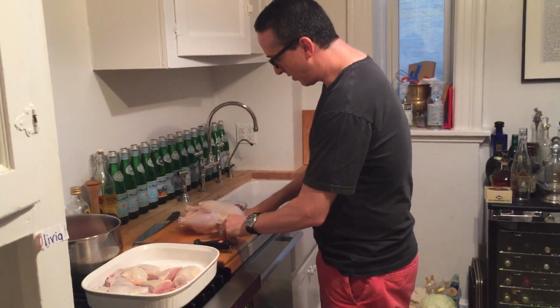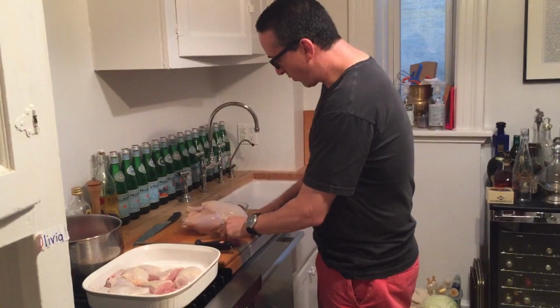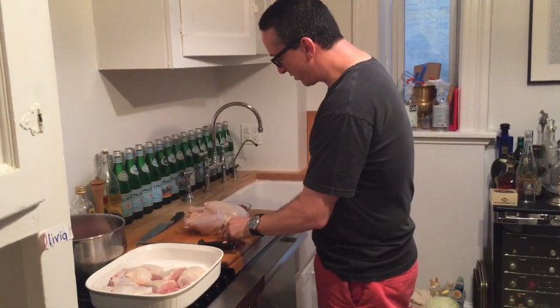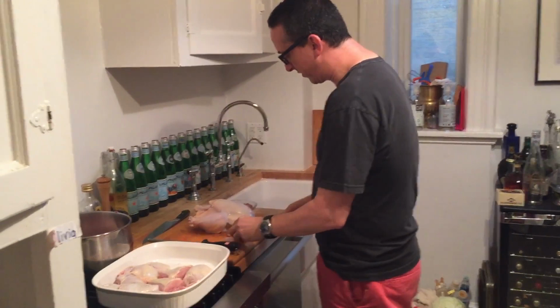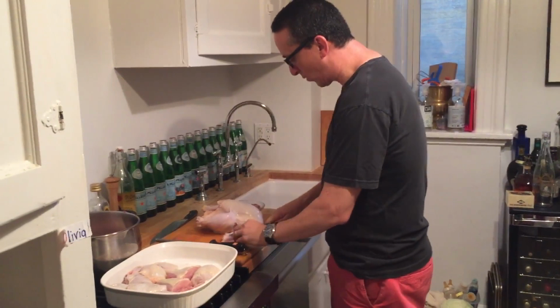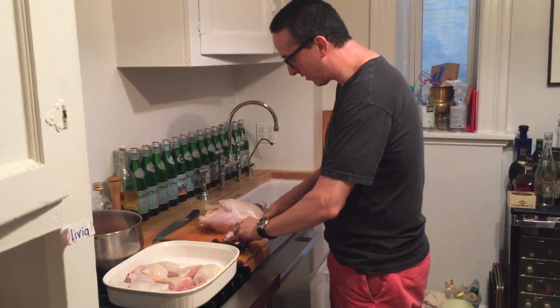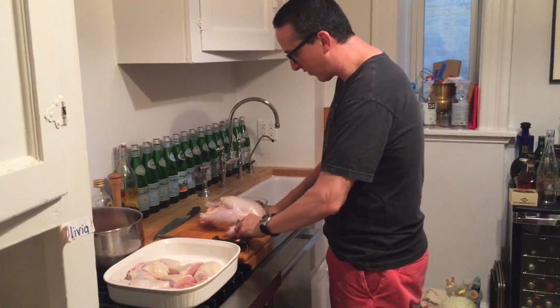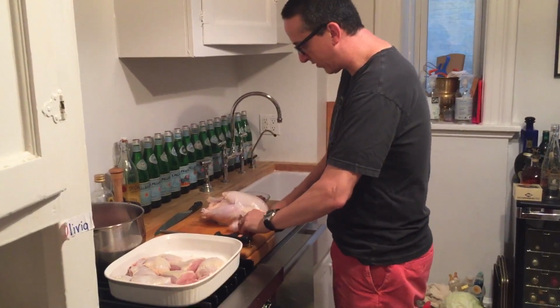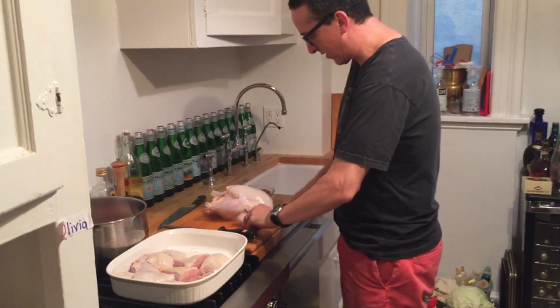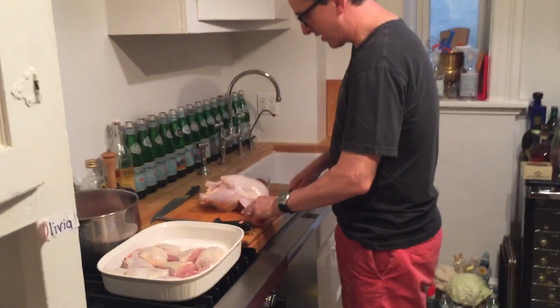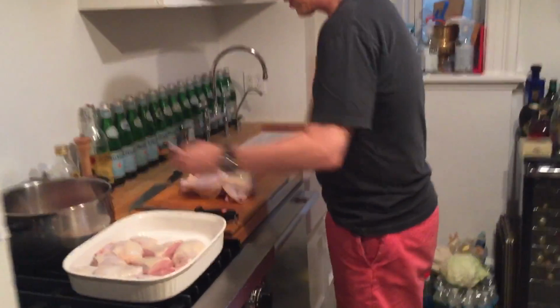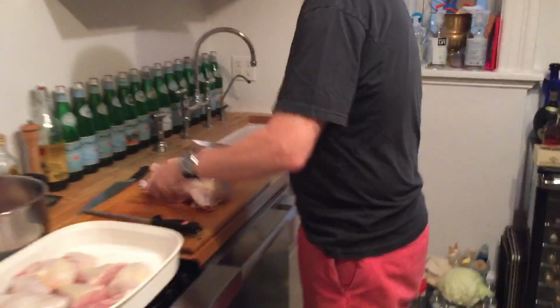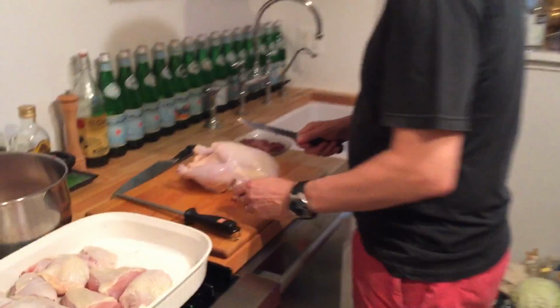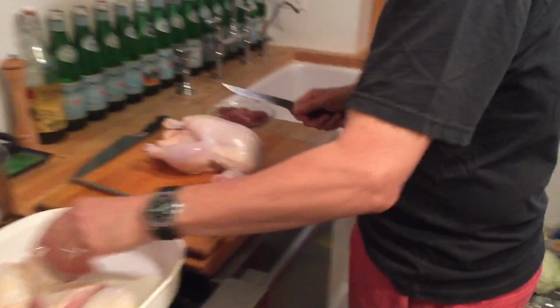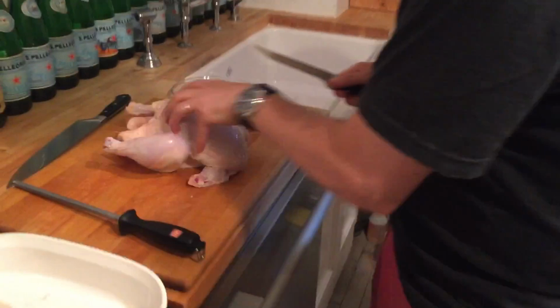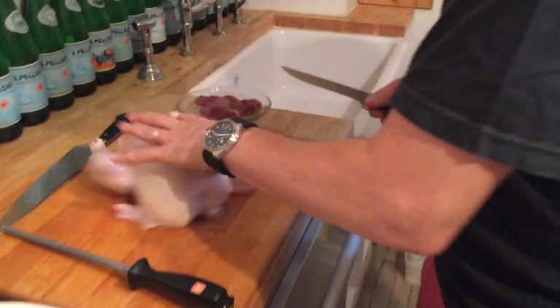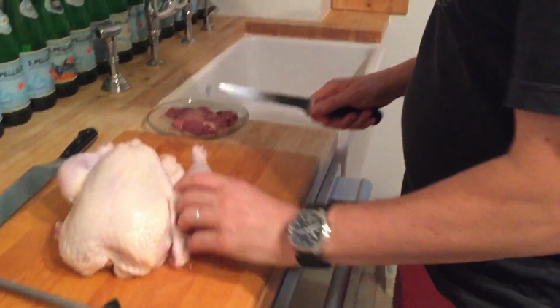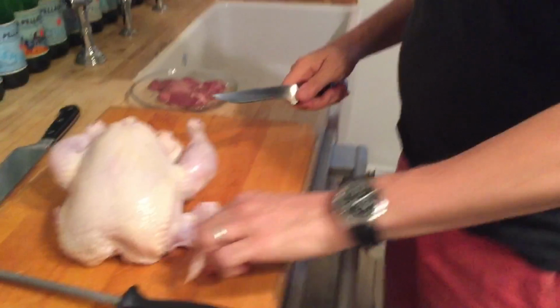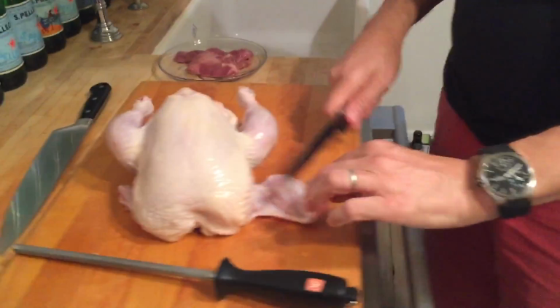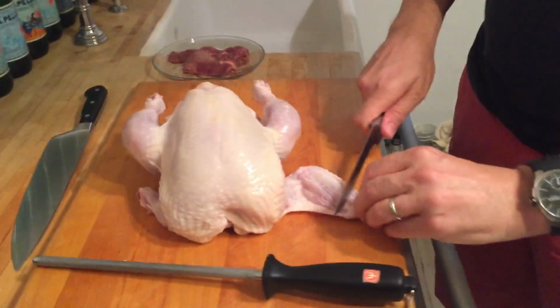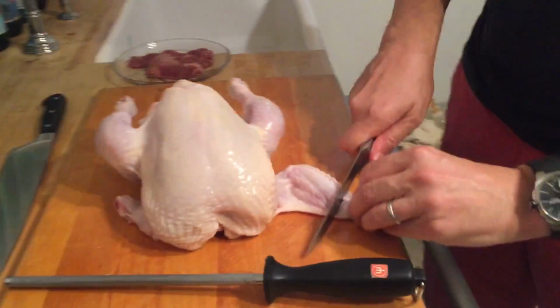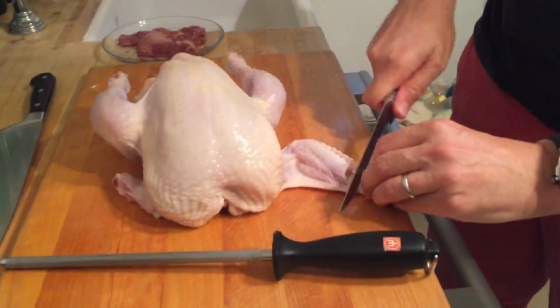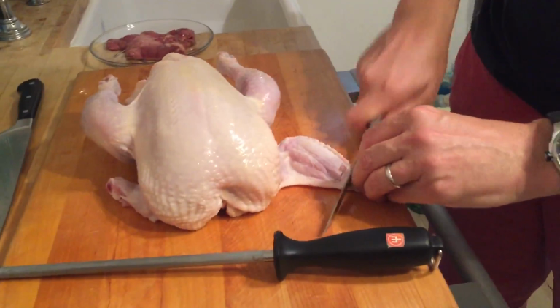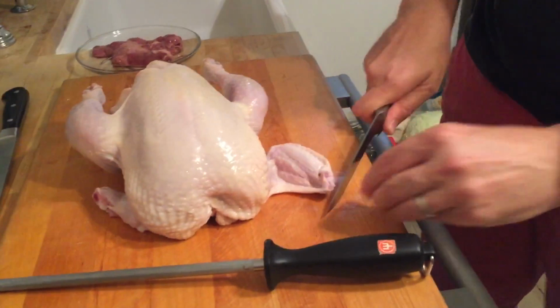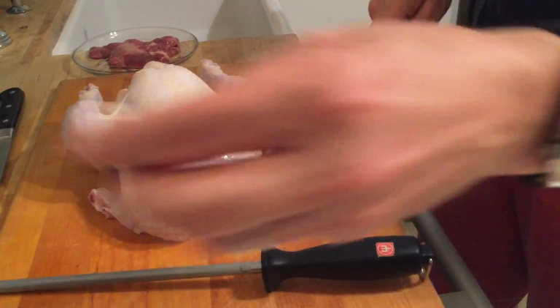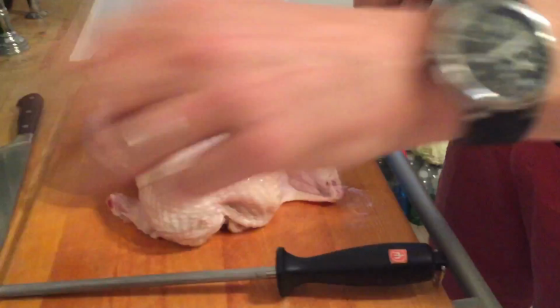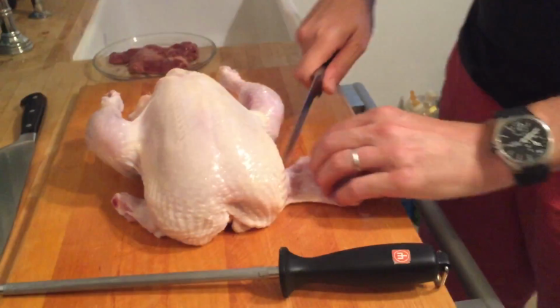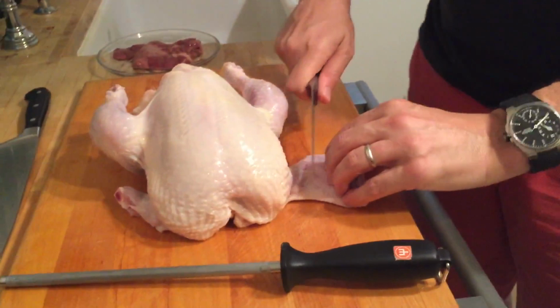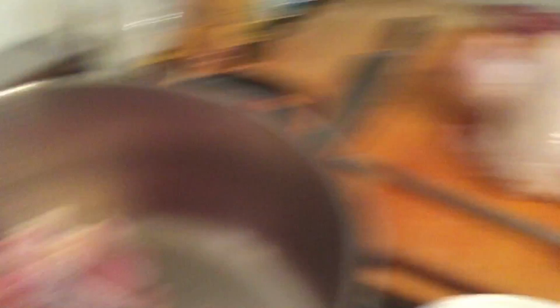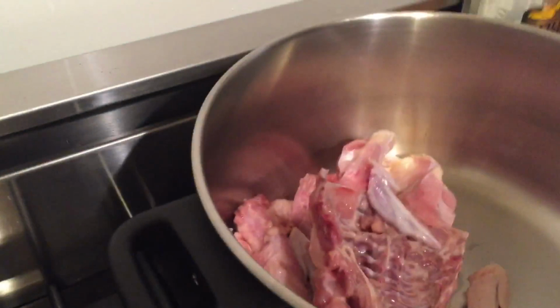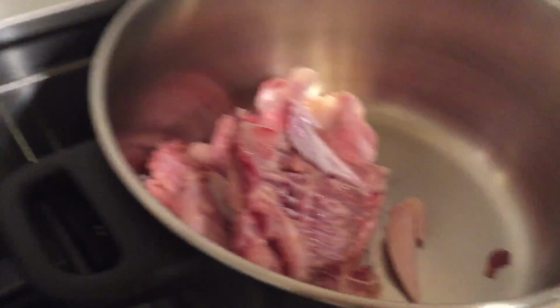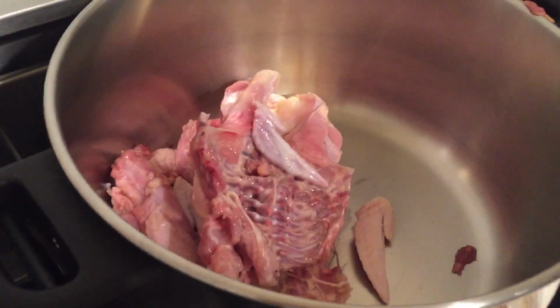What I usually do is take the wings off first. Throw the excess into a stock pot, because I'm going to make some chicken soup later with that. Wings here.